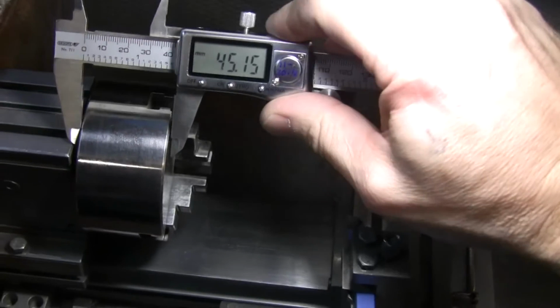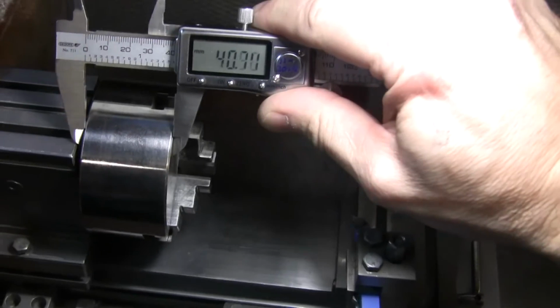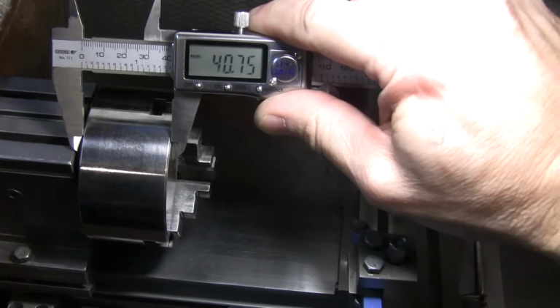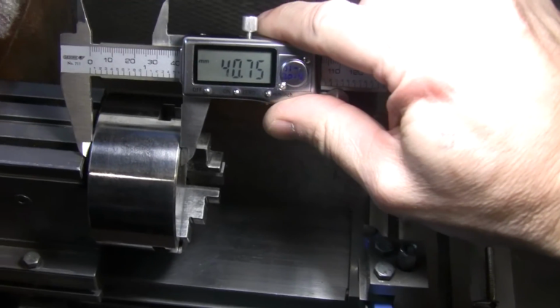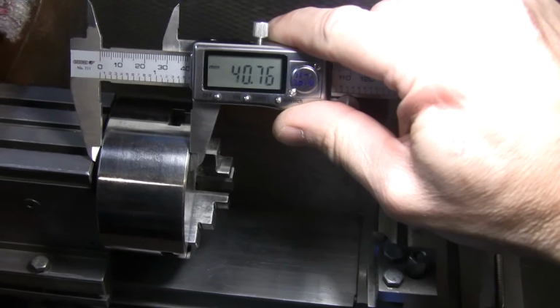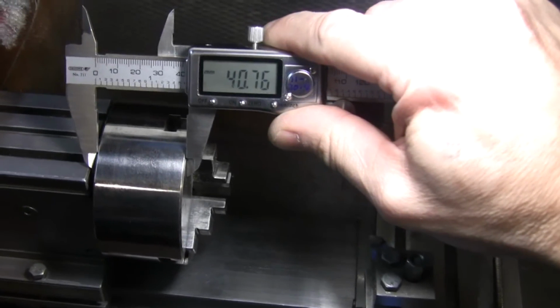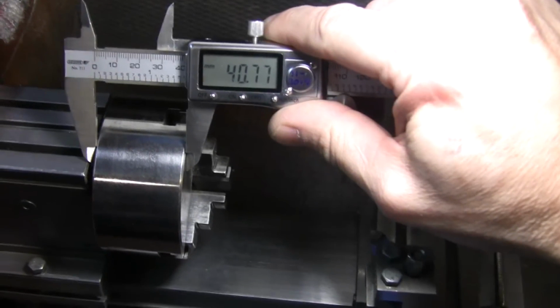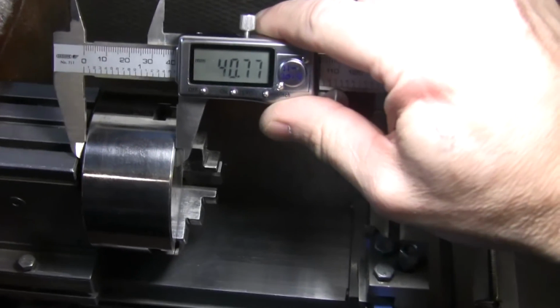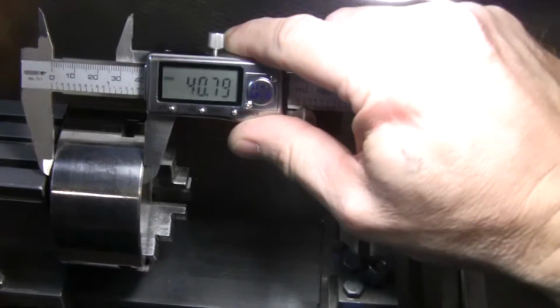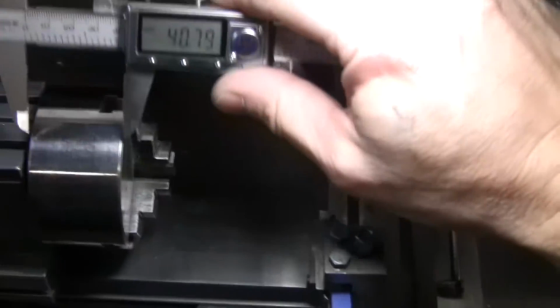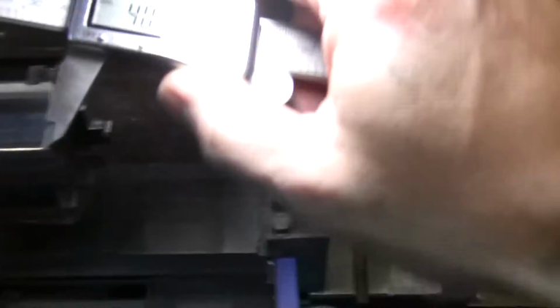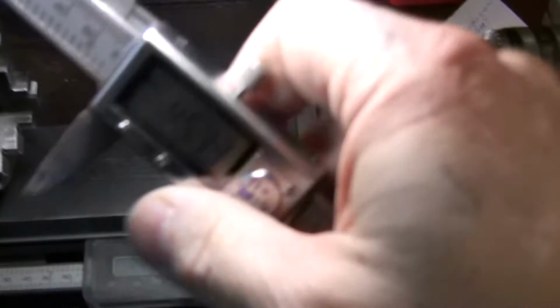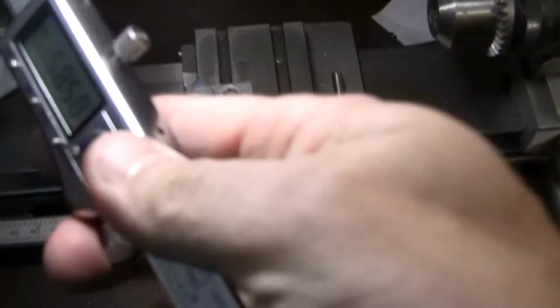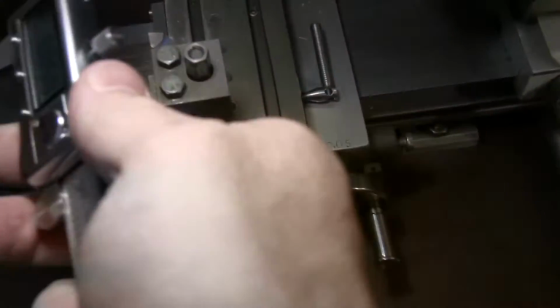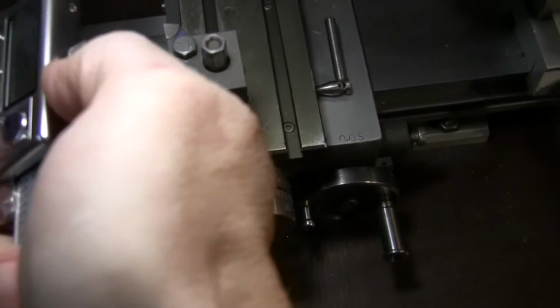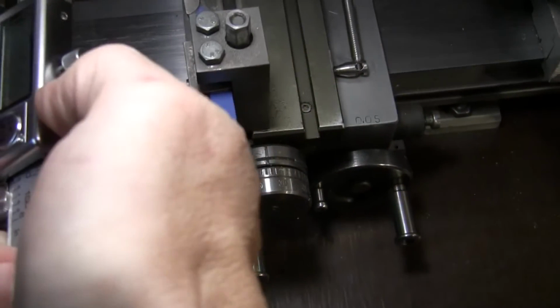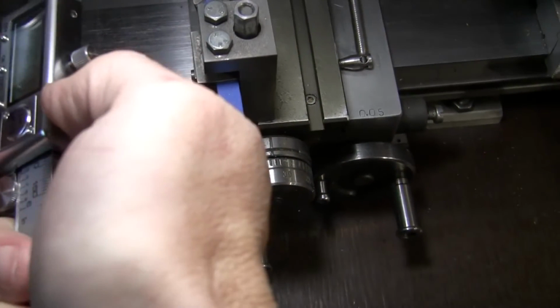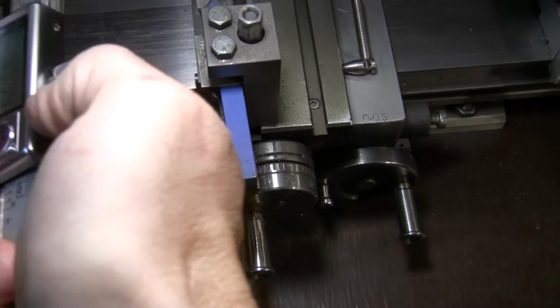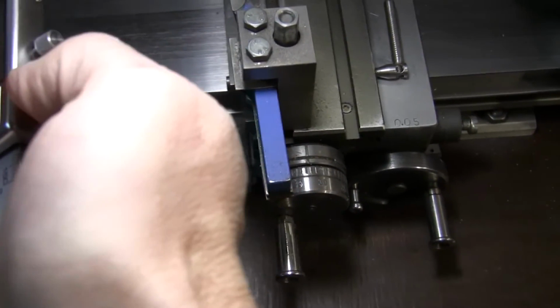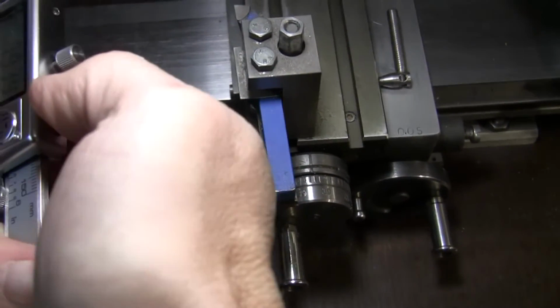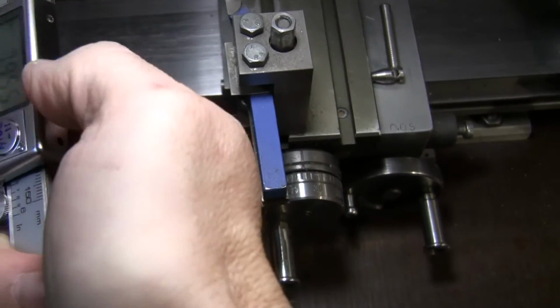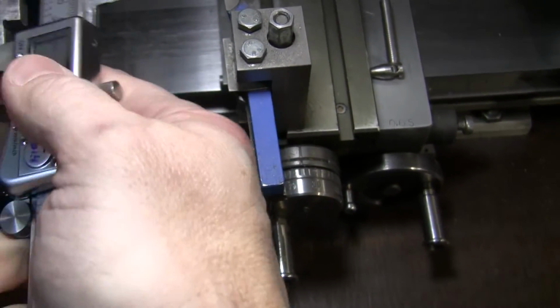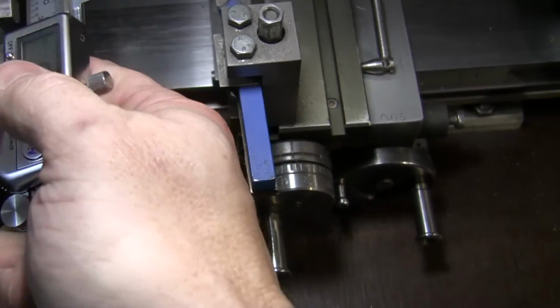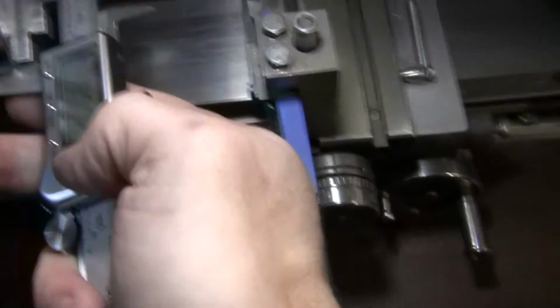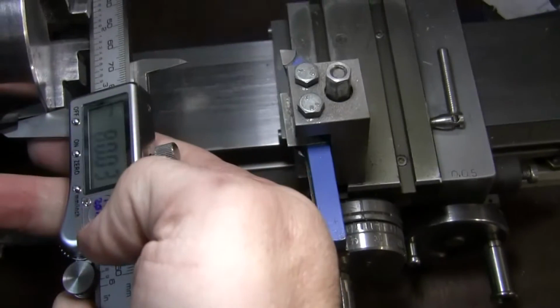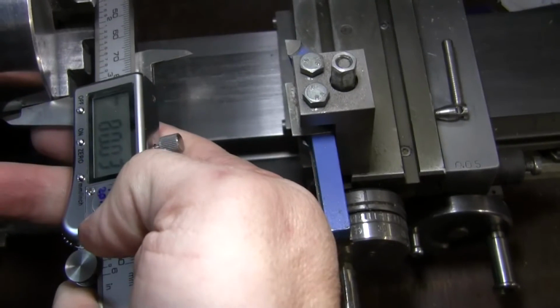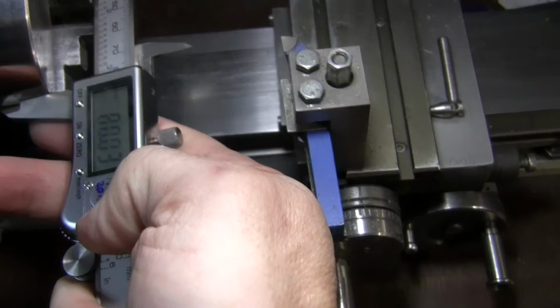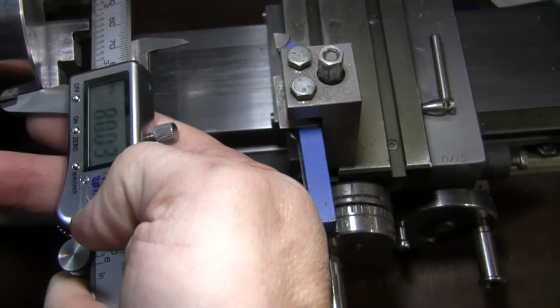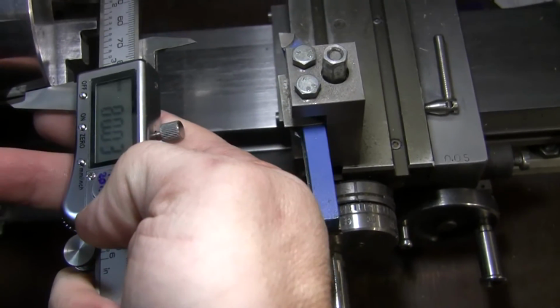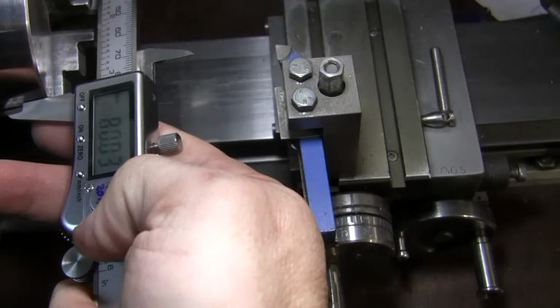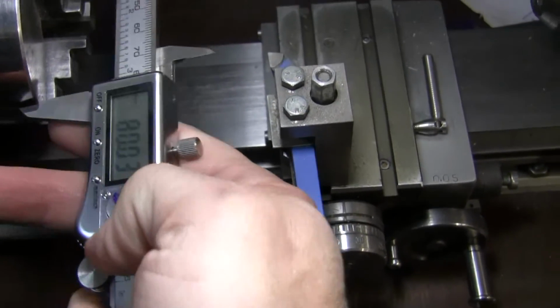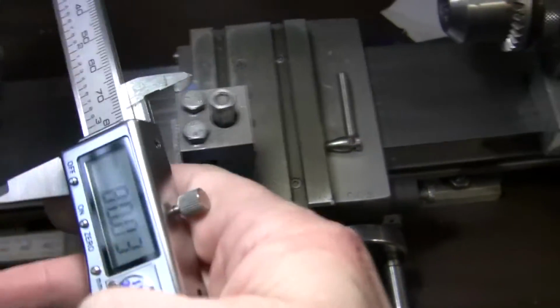About 40 millimeters opening — and I think the chuck itself is 80 millimeters.